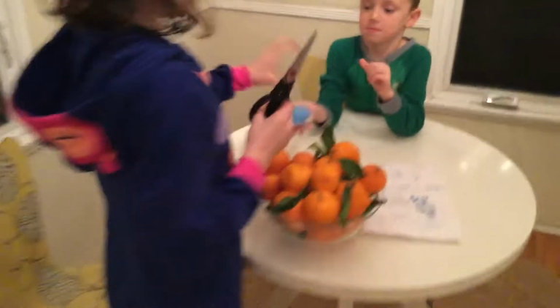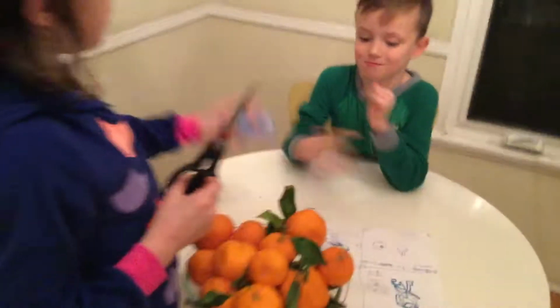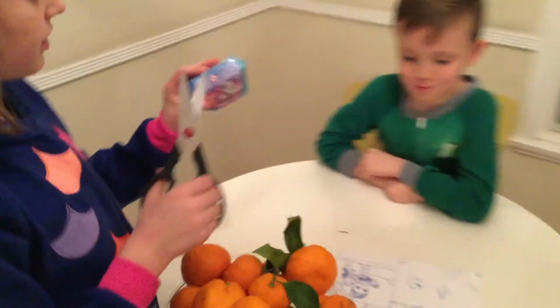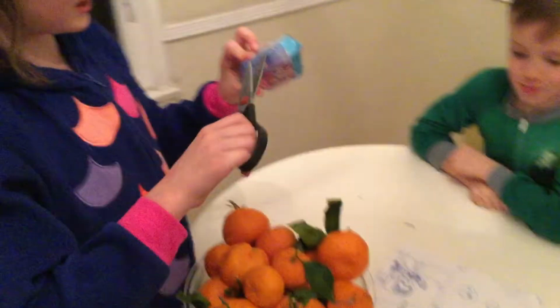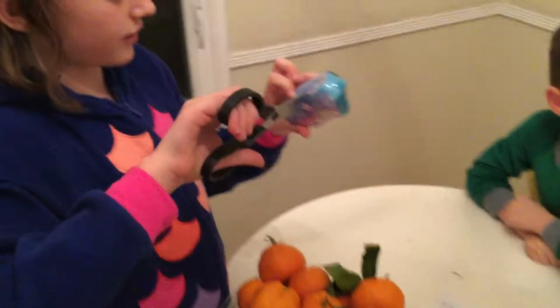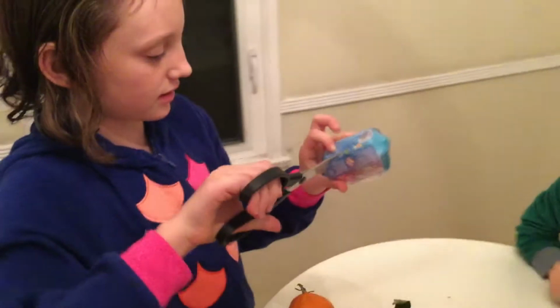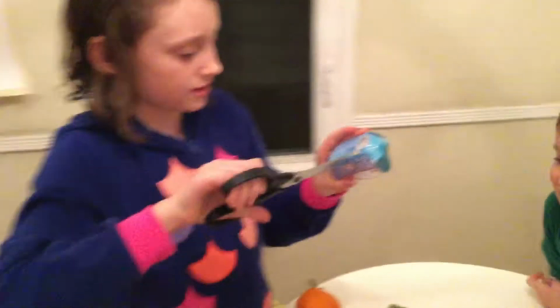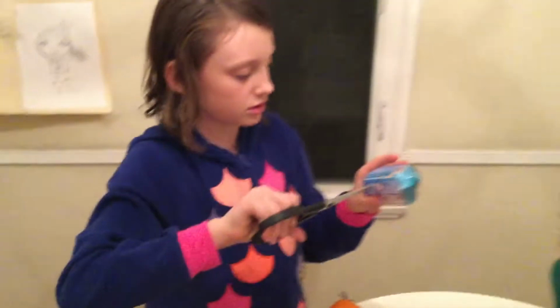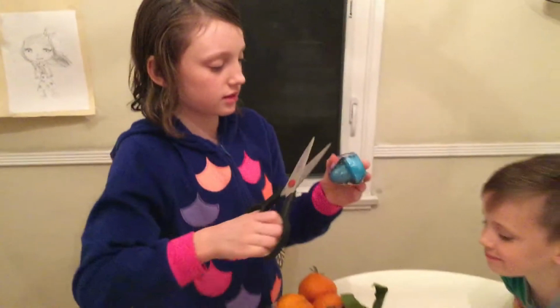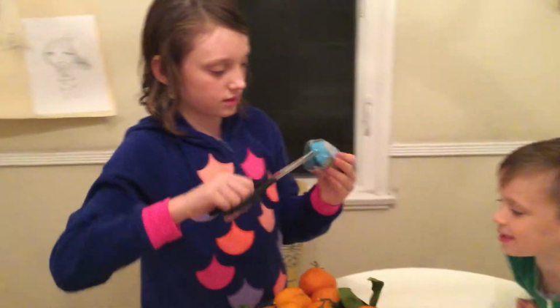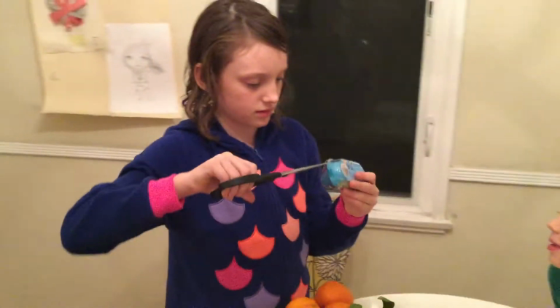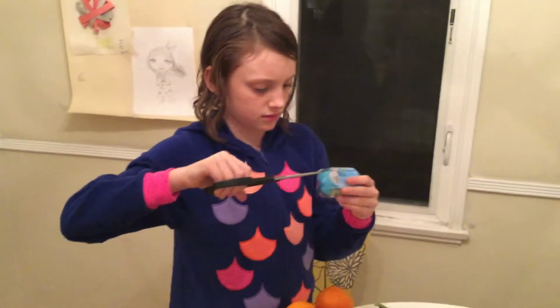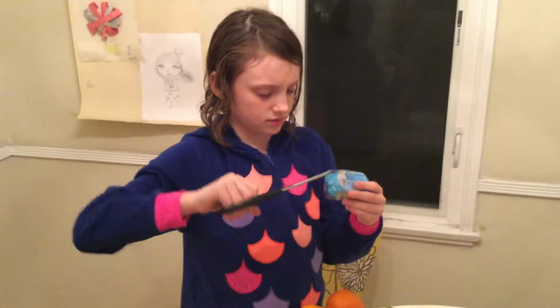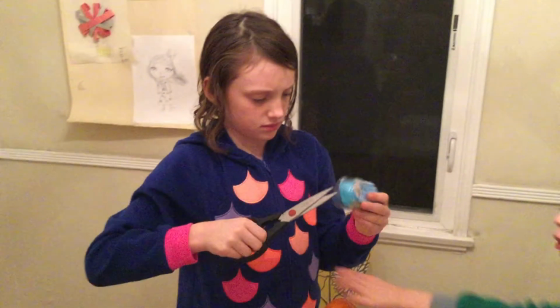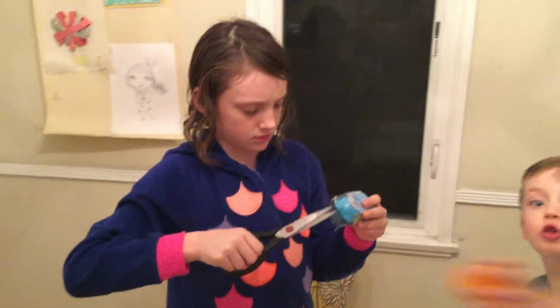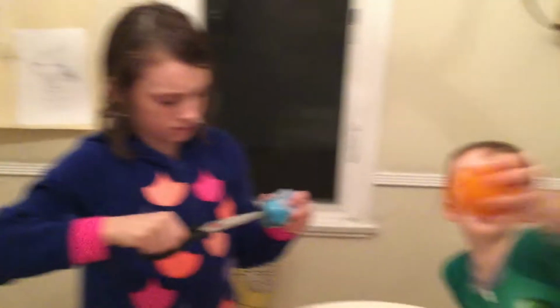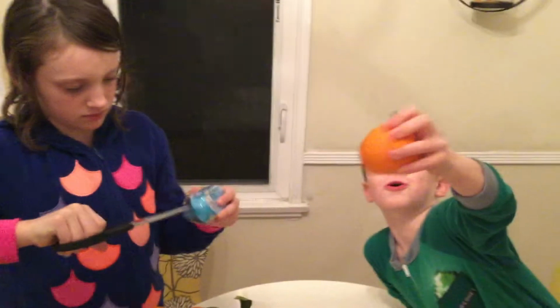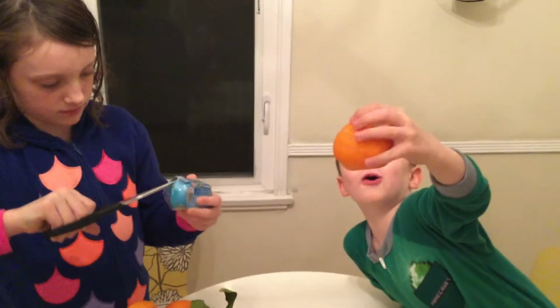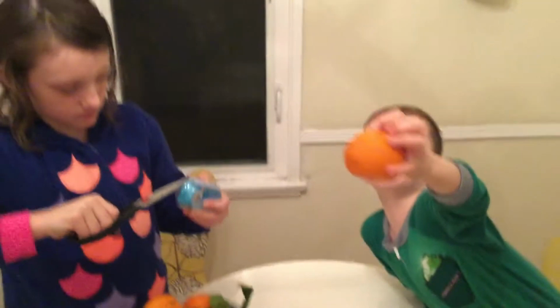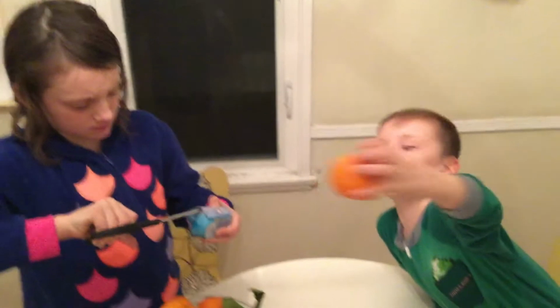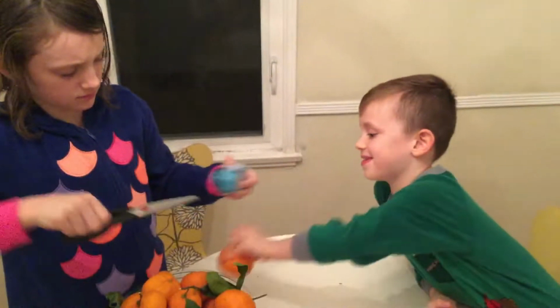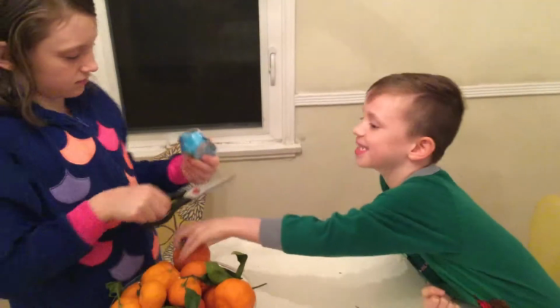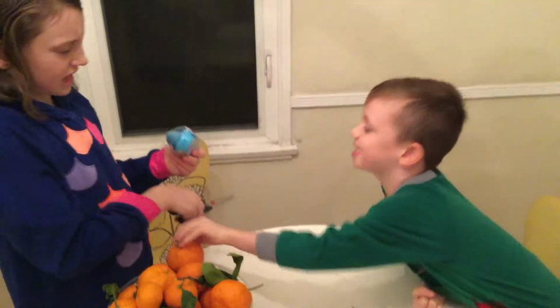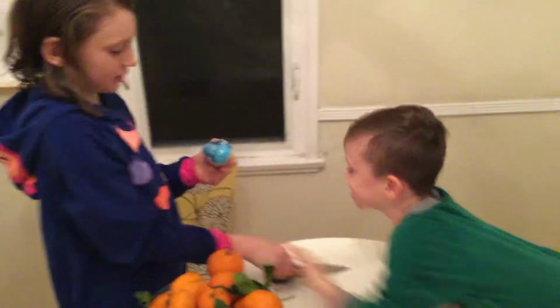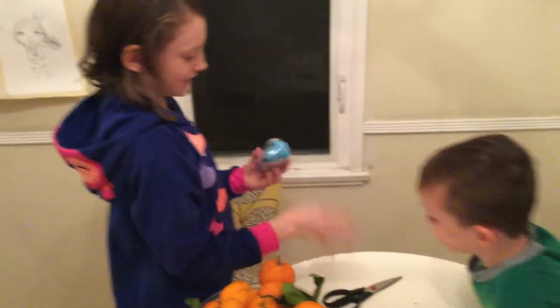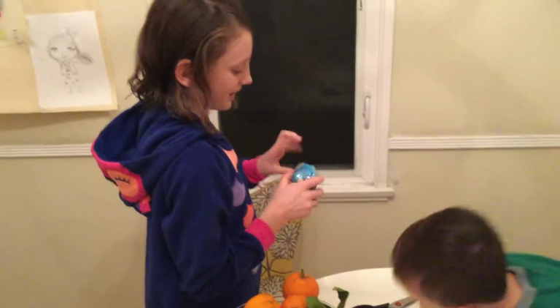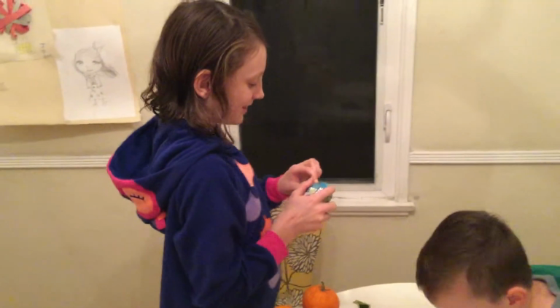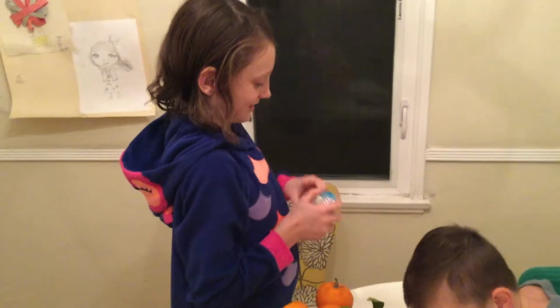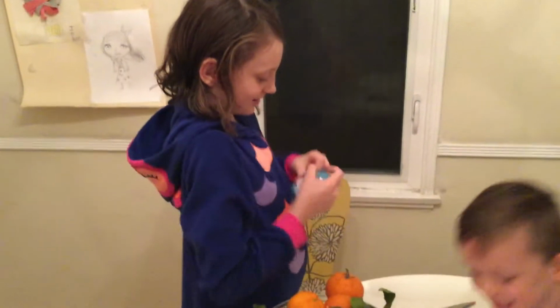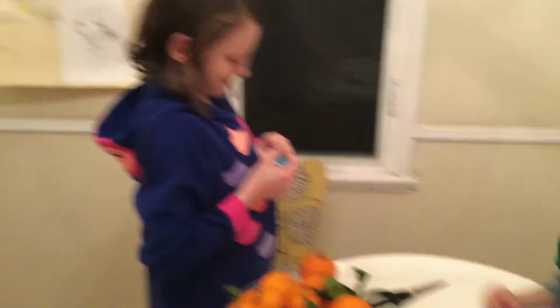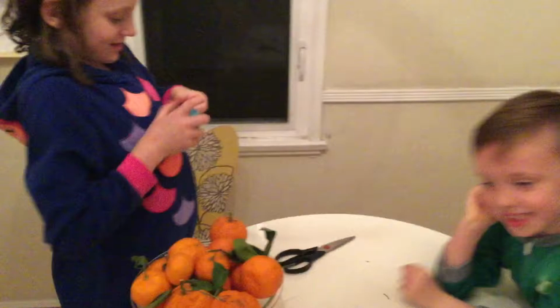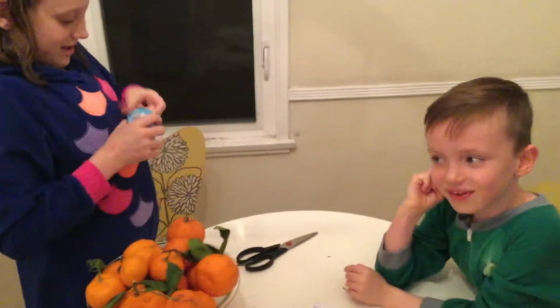Hey Johnny, maybe this will go better. What if I need some scissors? Oranges are beautiful! Horses! That works. Horses!